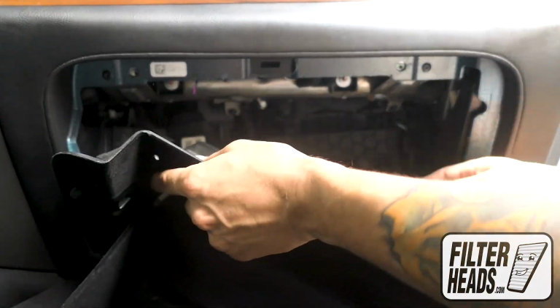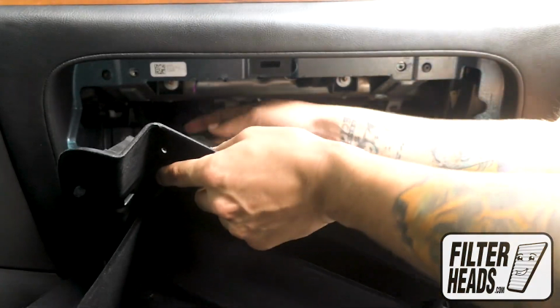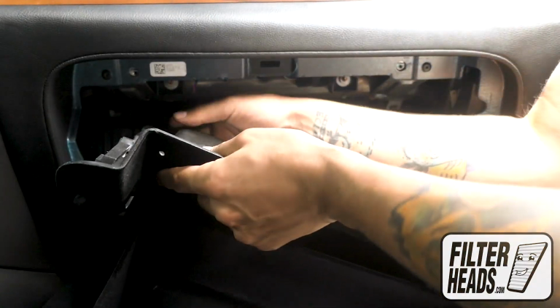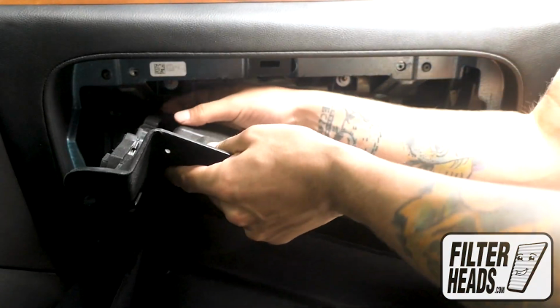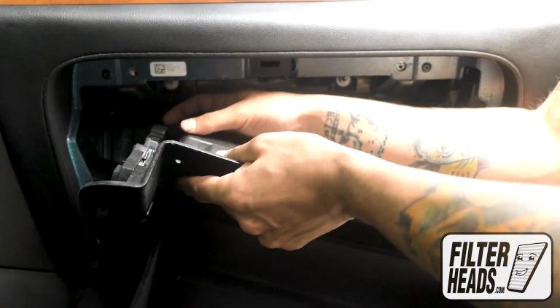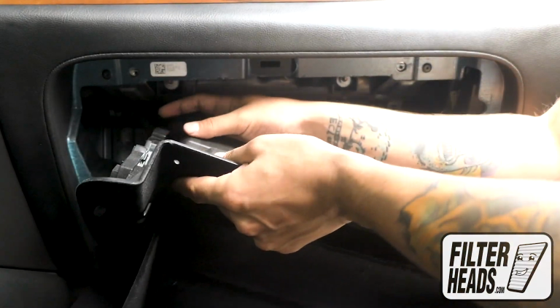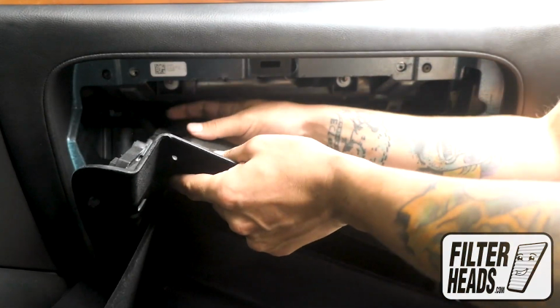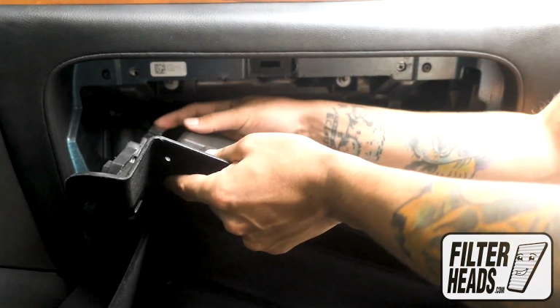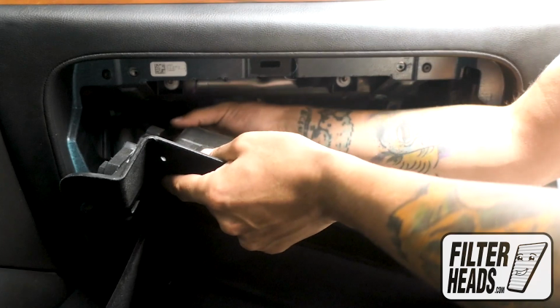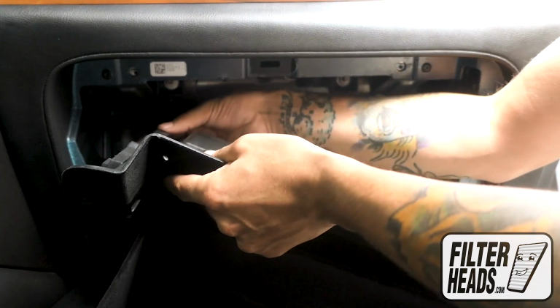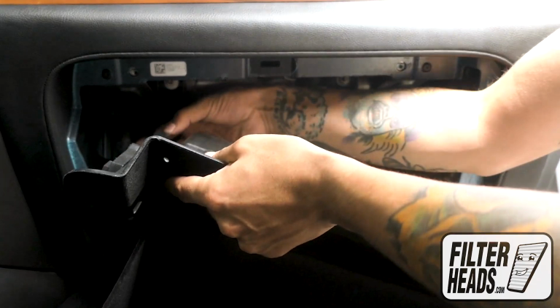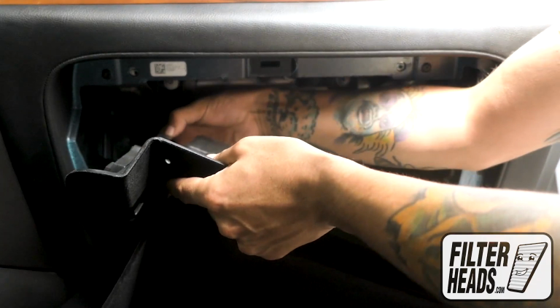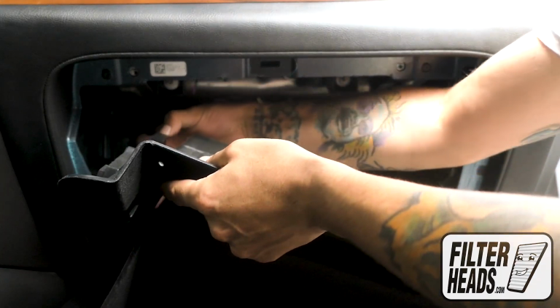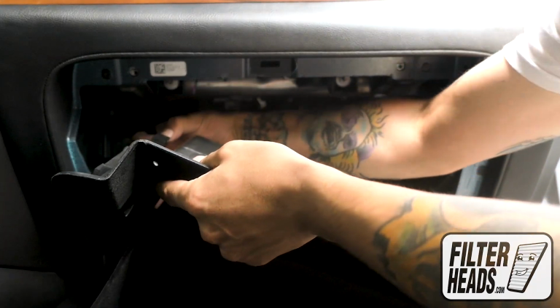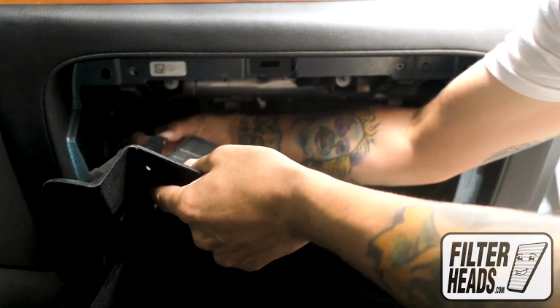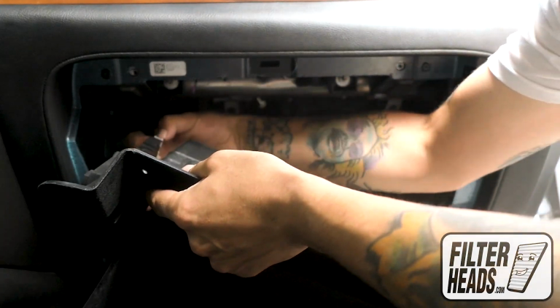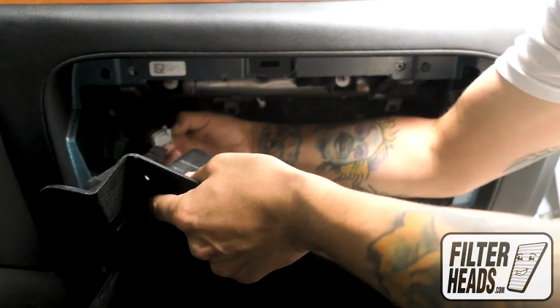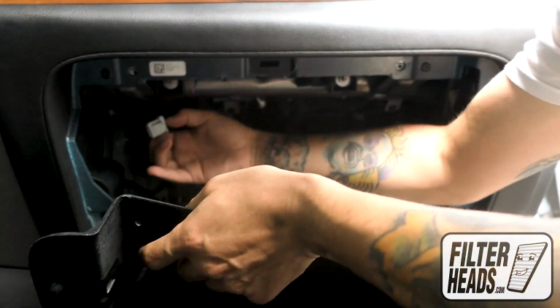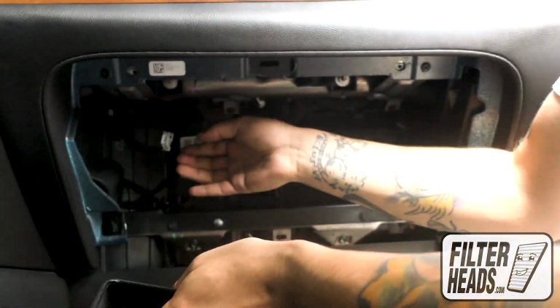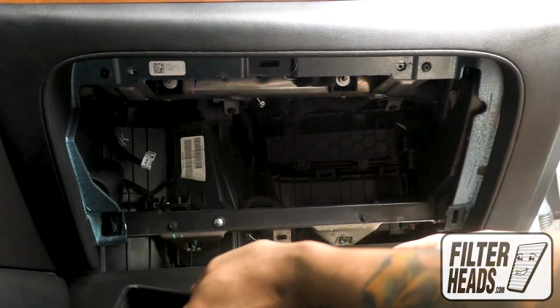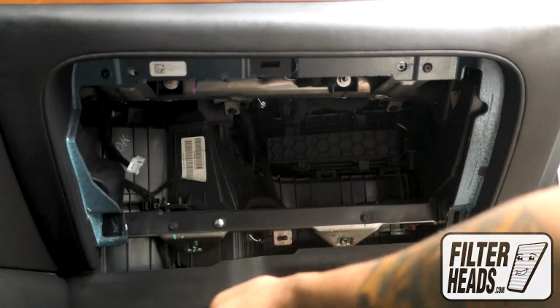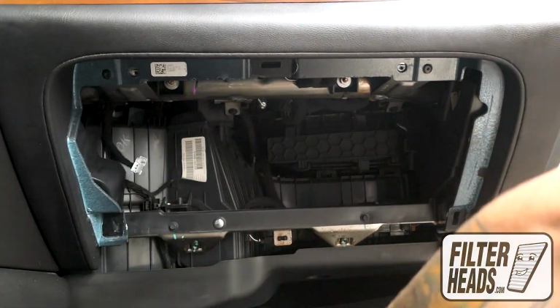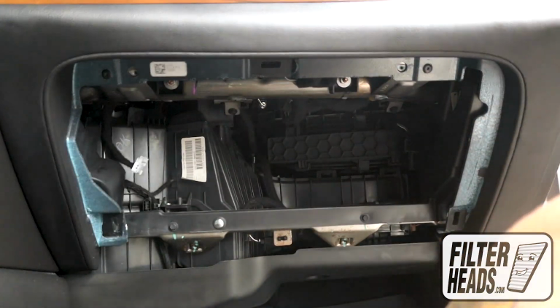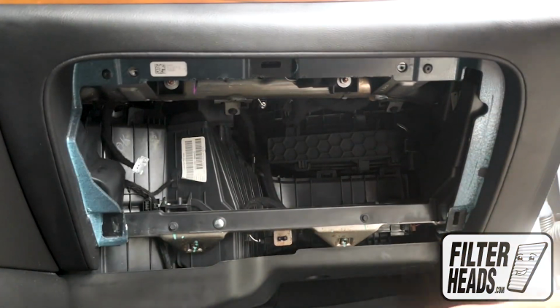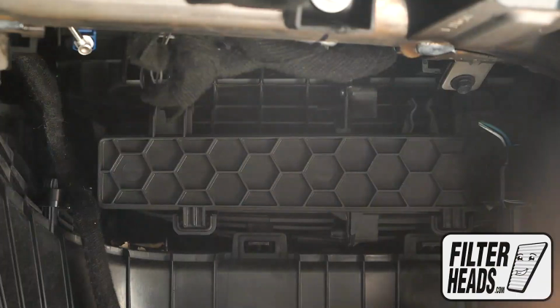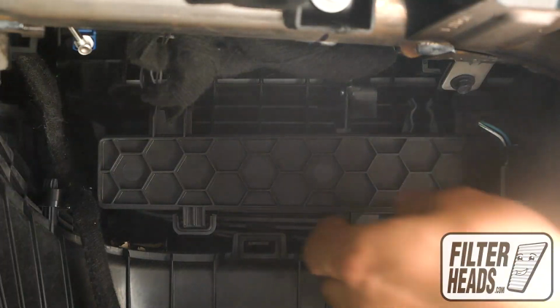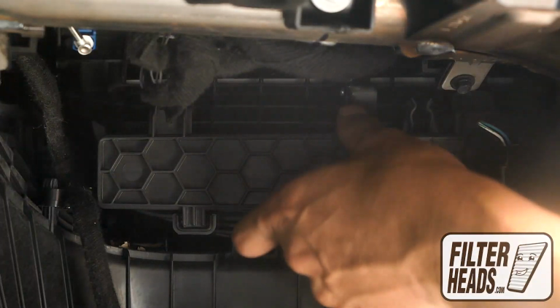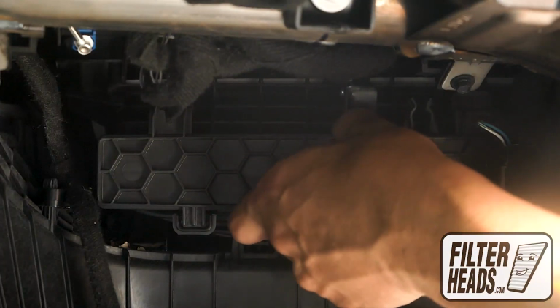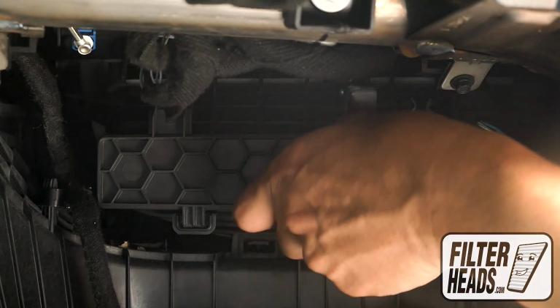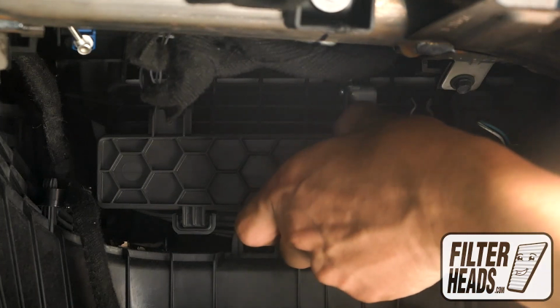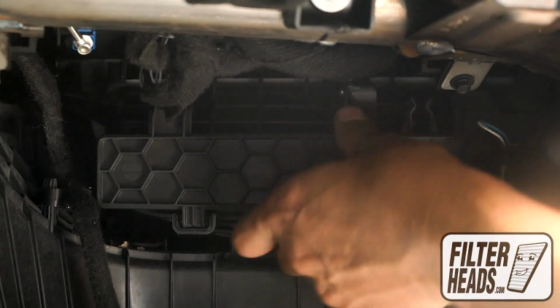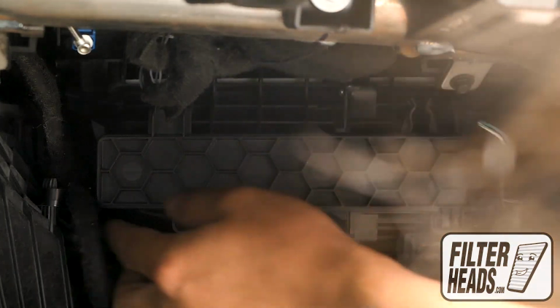Unclip the cord from the back of the glove box. Remove the filter housing door.